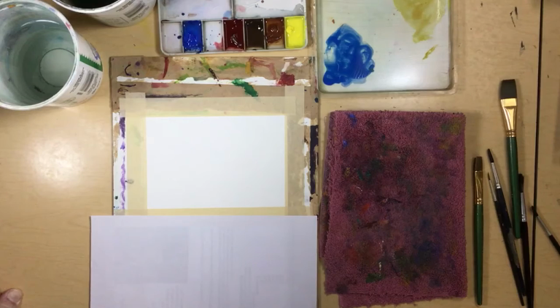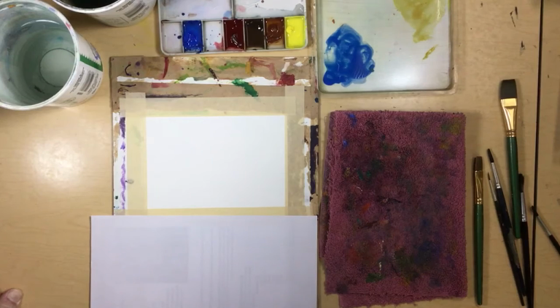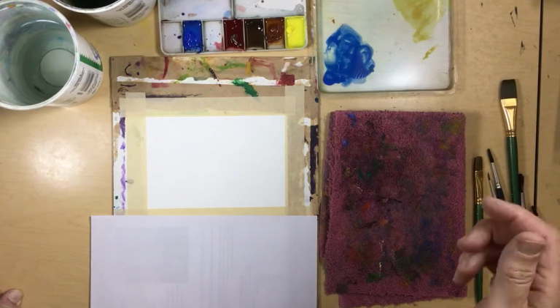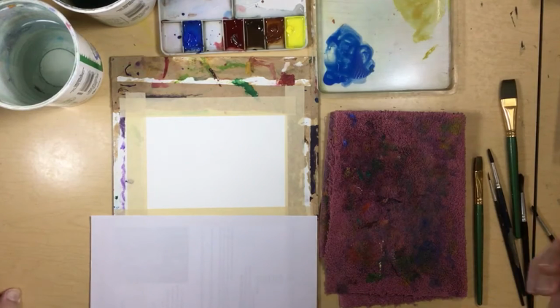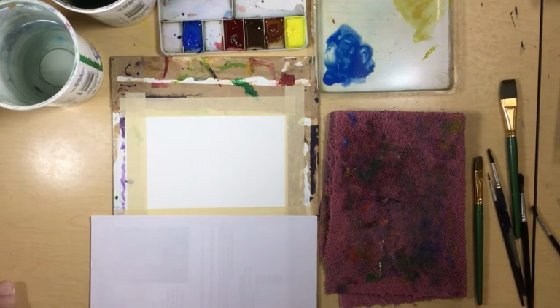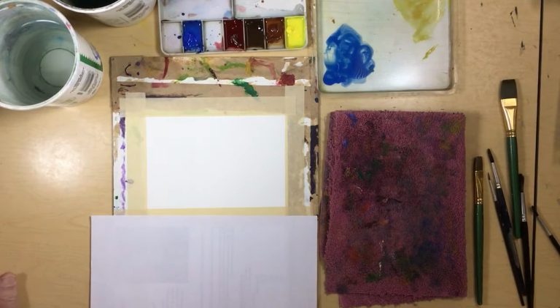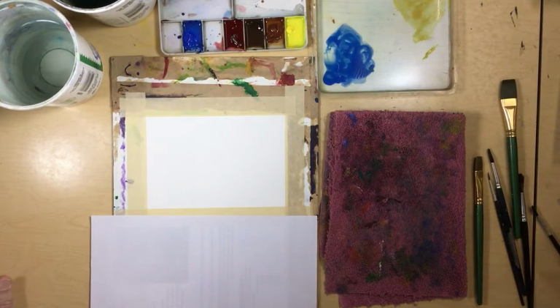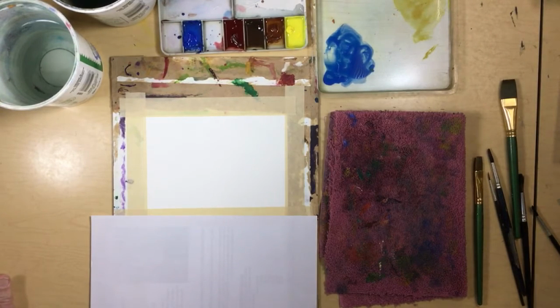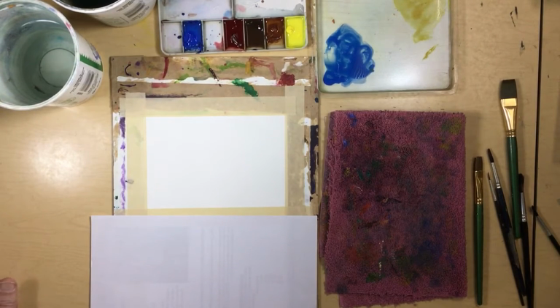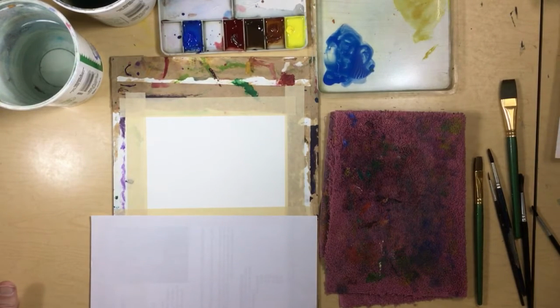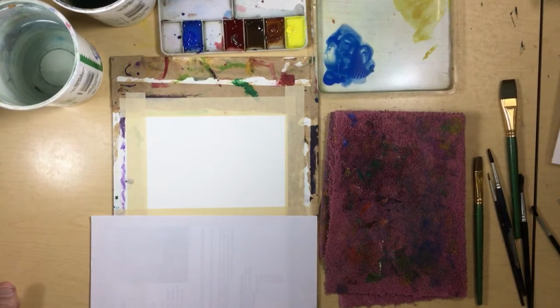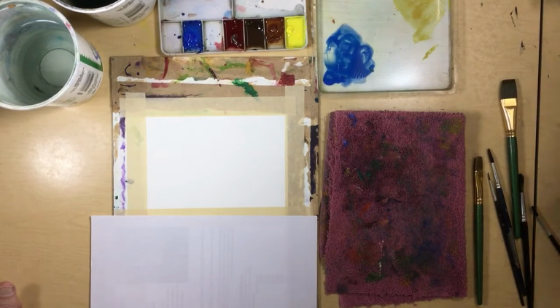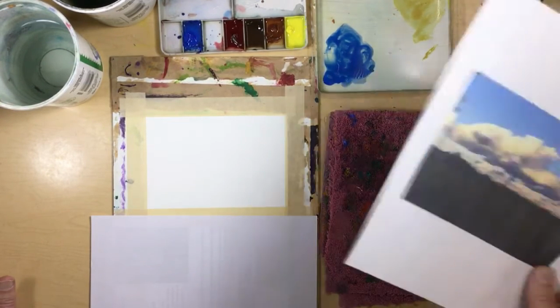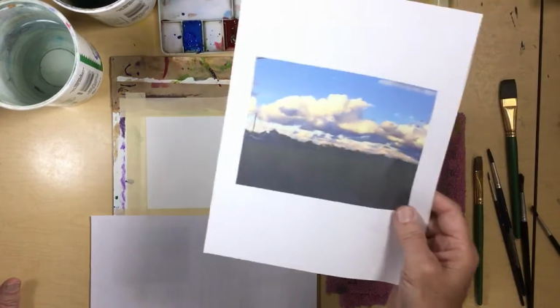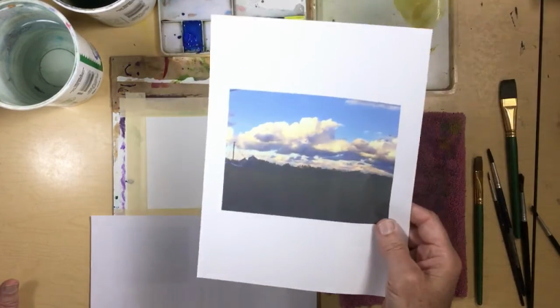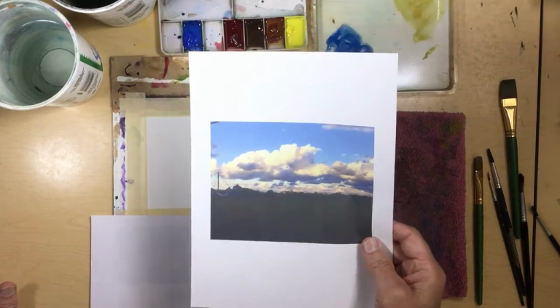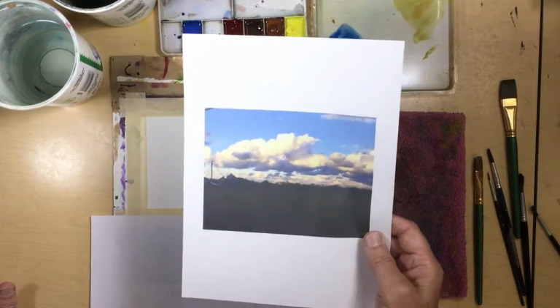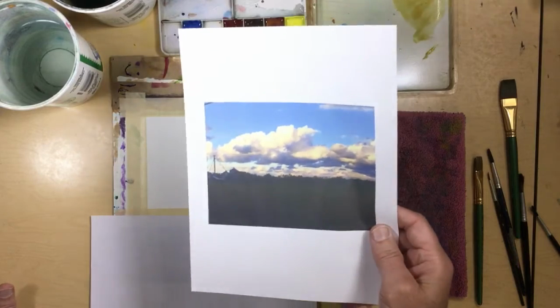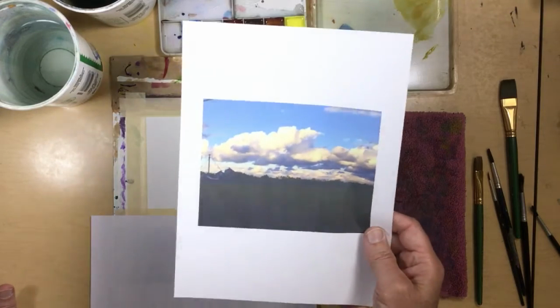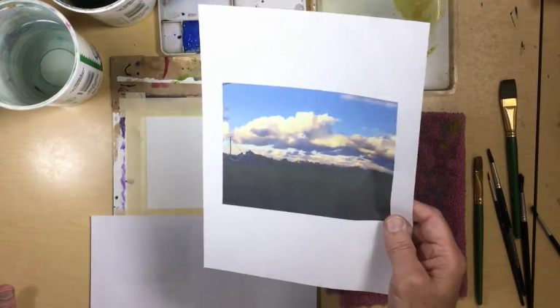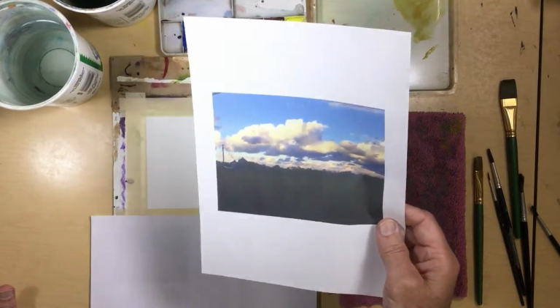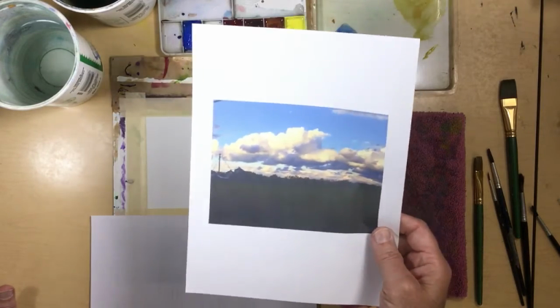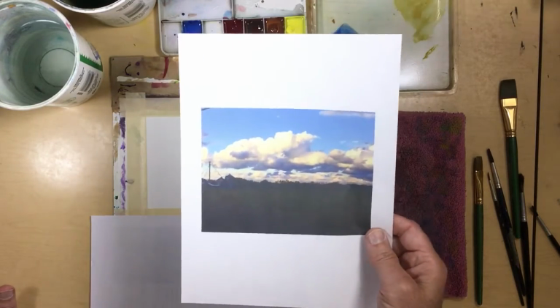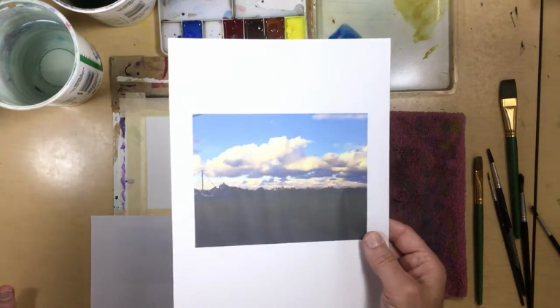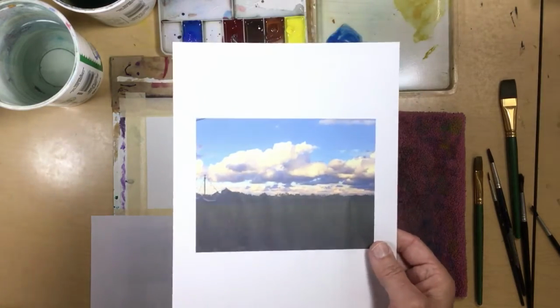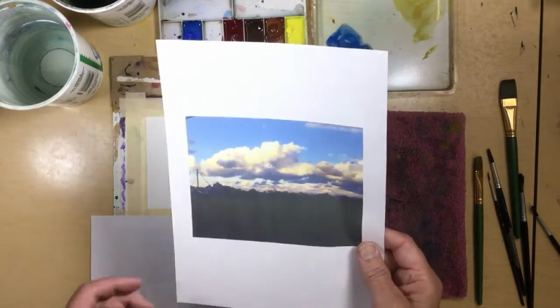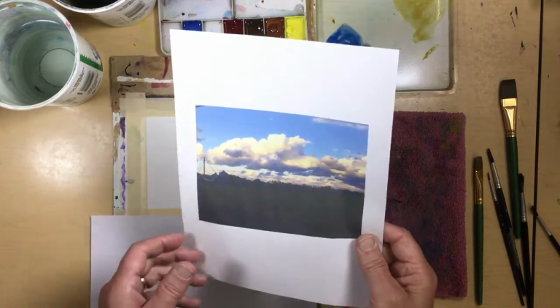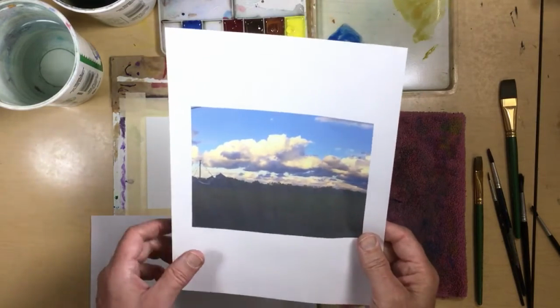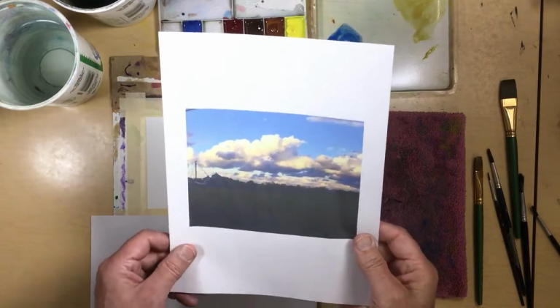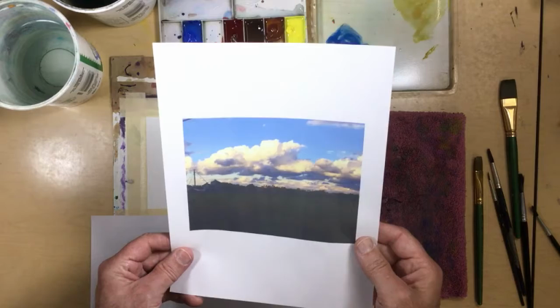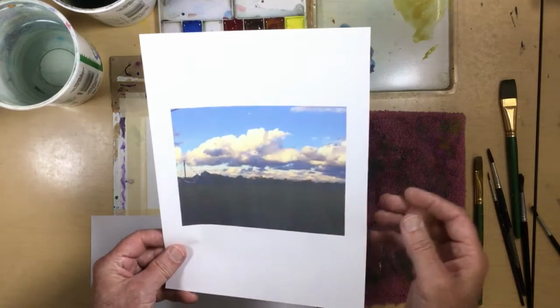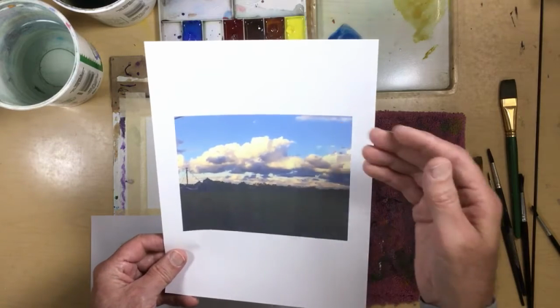Alright, for this last one it's going to be a little more challenging. We're going to add a little bit of sunsetness into it. I'm not going to try to copy these clouds exactly — I'm just showing you an example of what we're going to do.